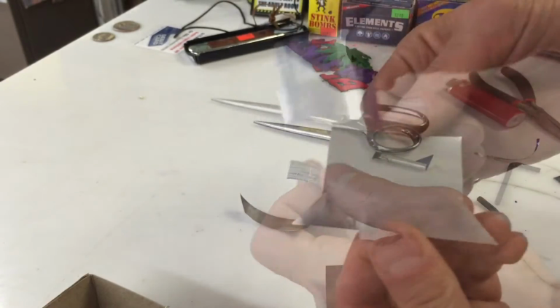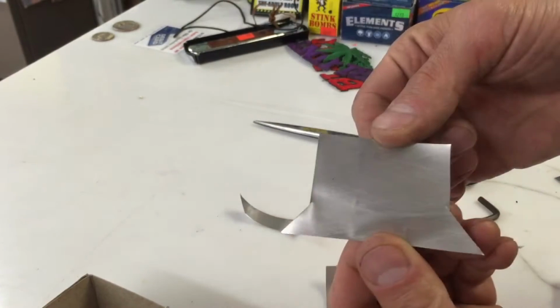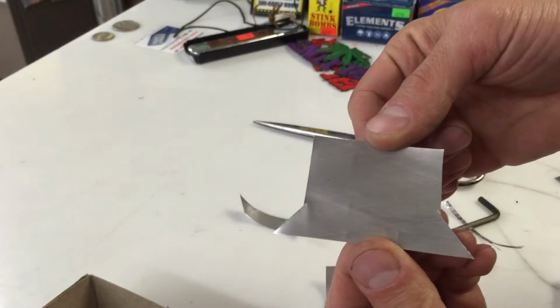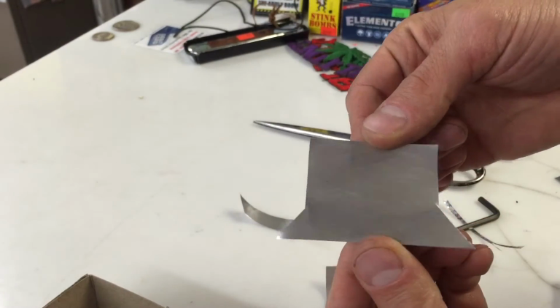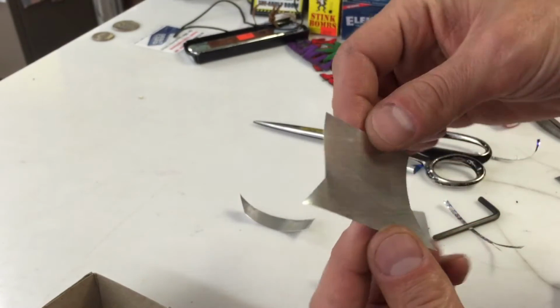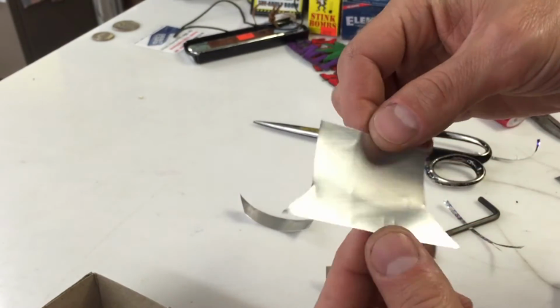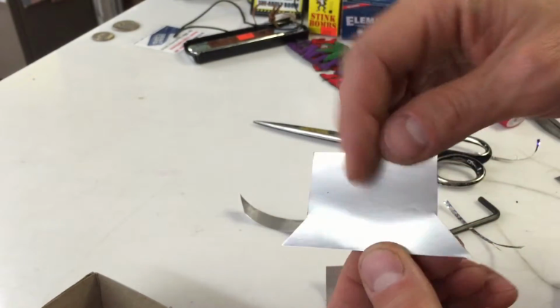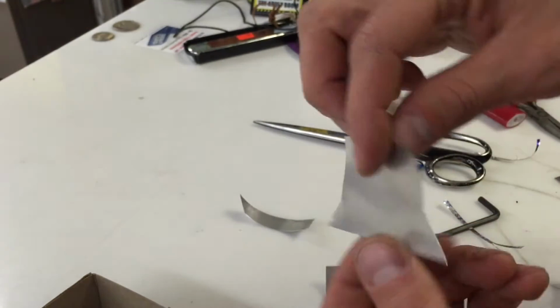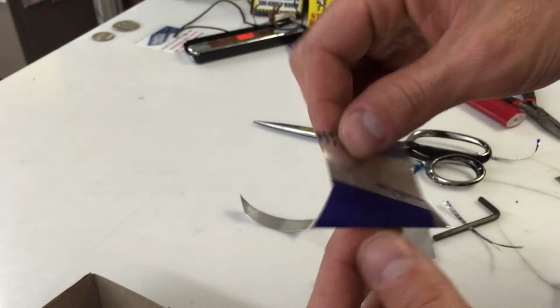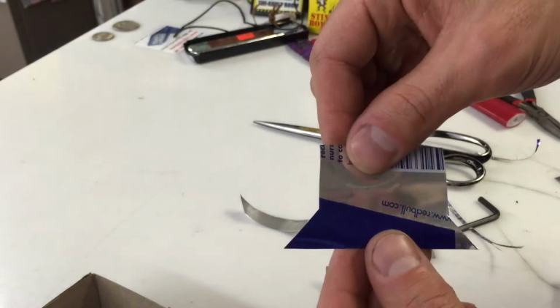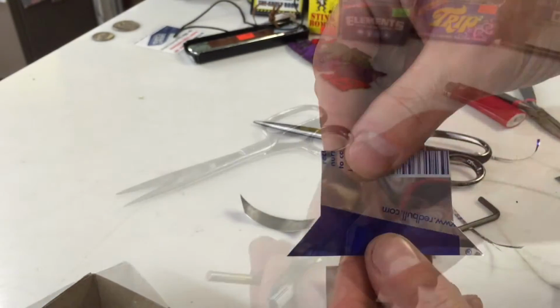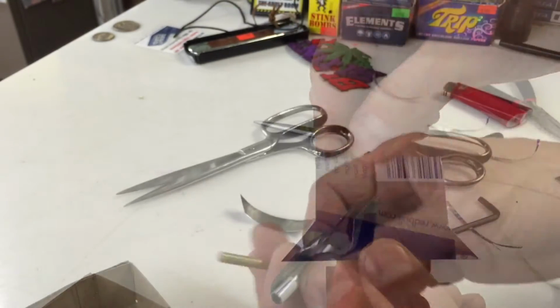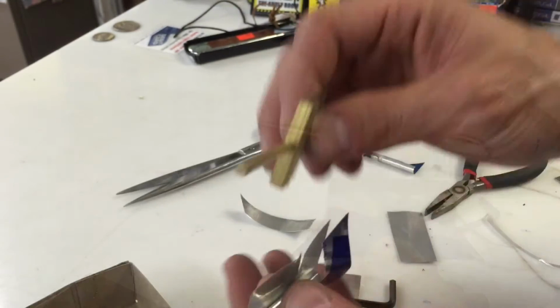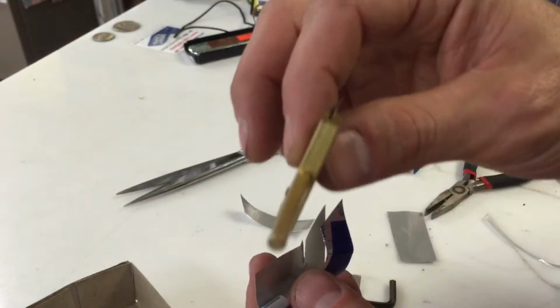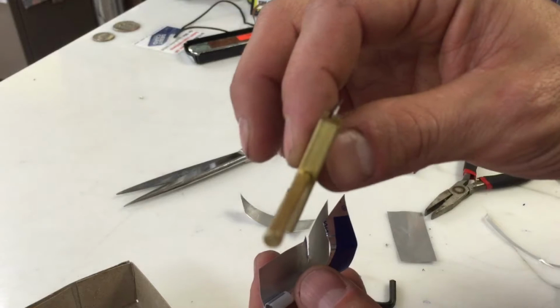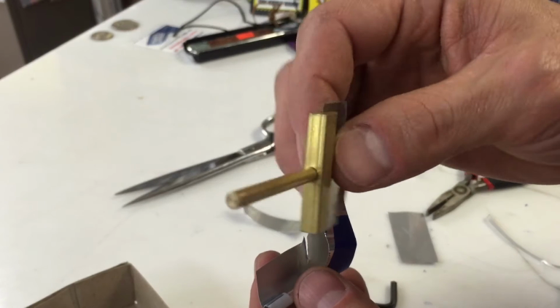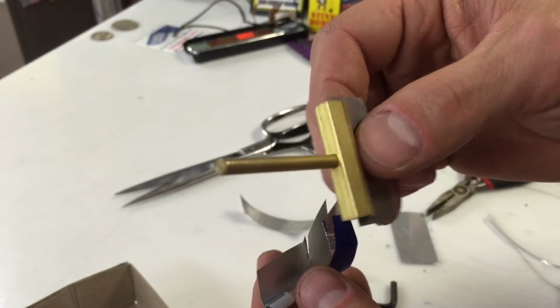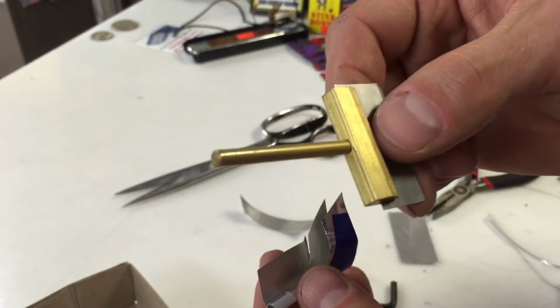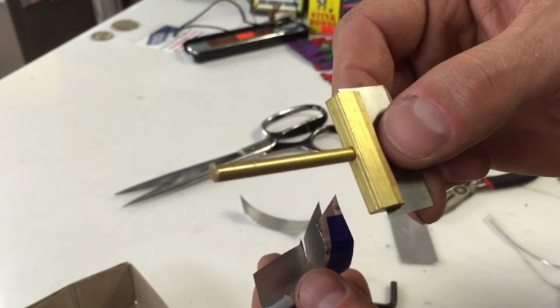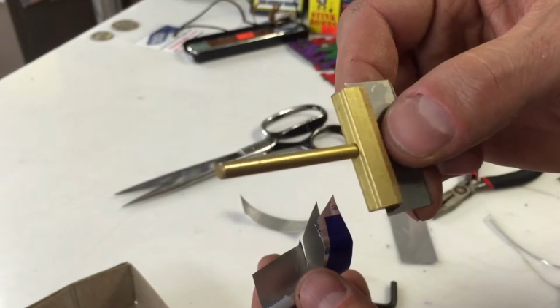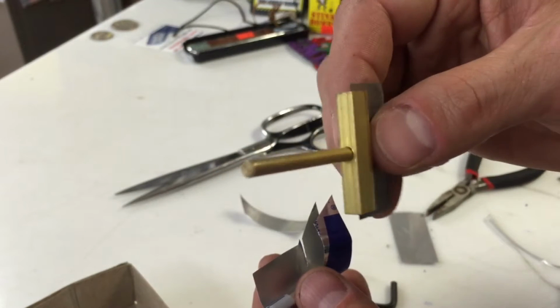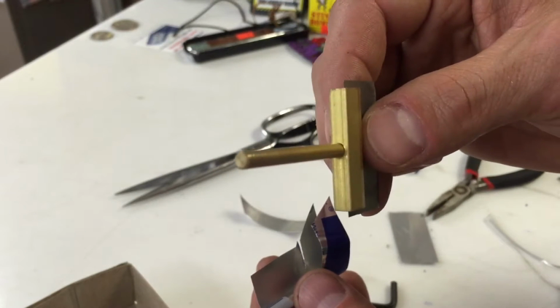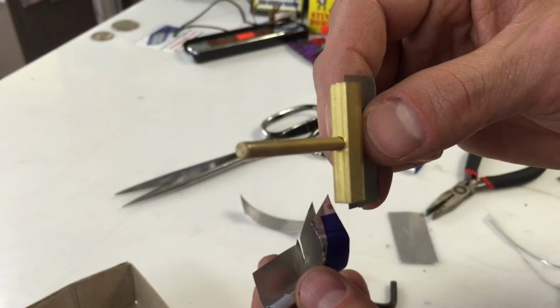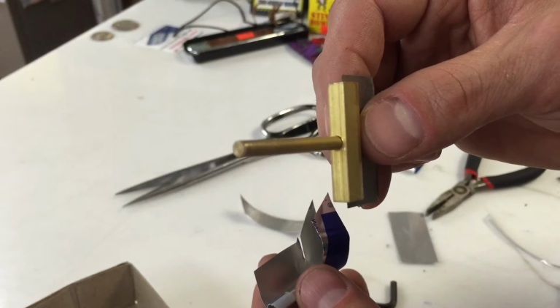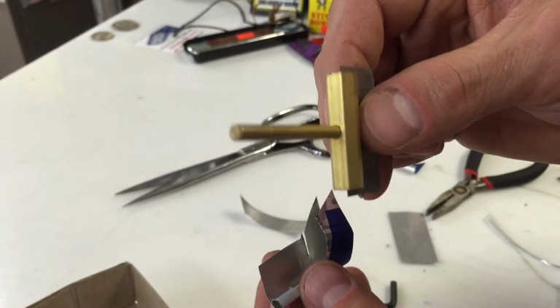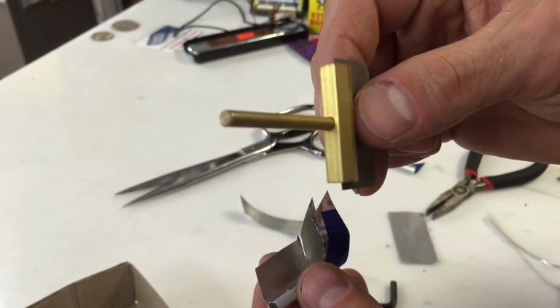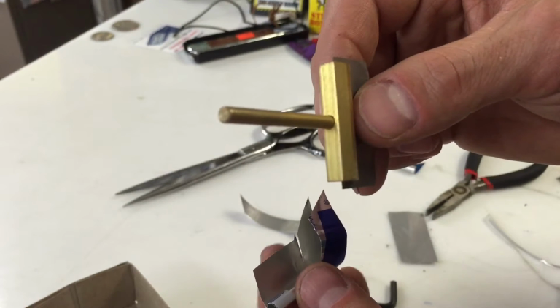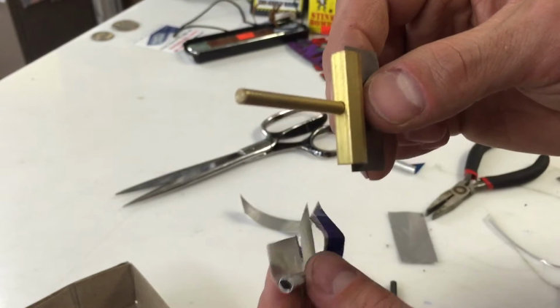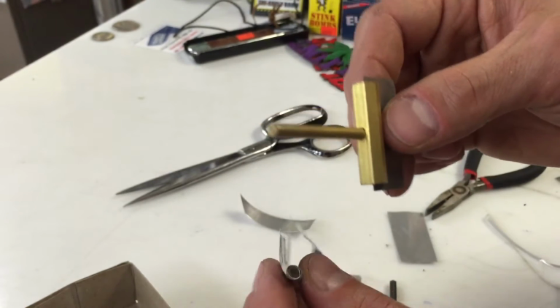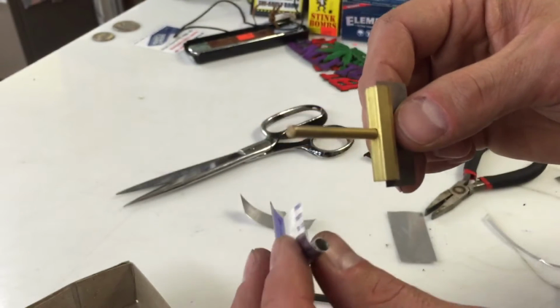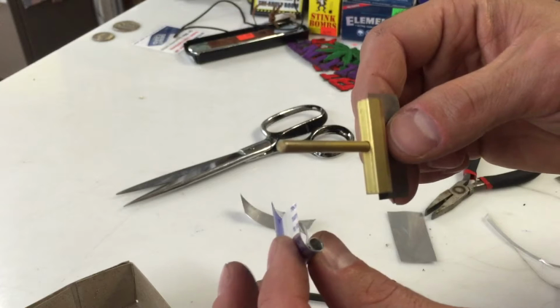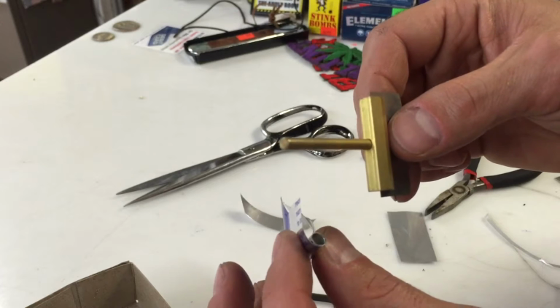There's the pattern right there if you want to try to copy this. Down here is a round, flat-ended piece. This is perfect for launching. This is round.